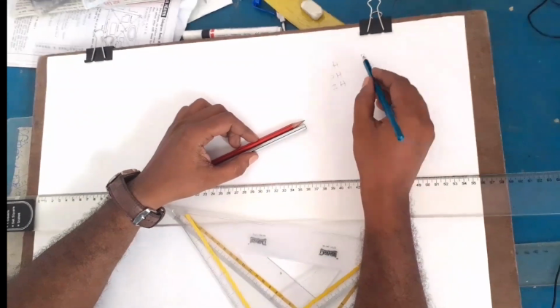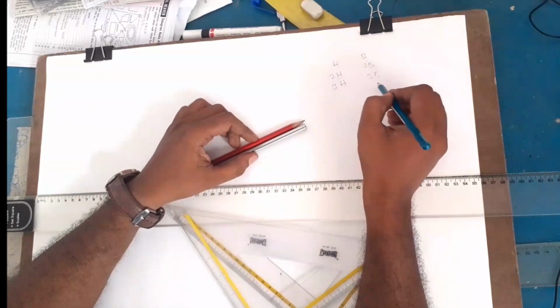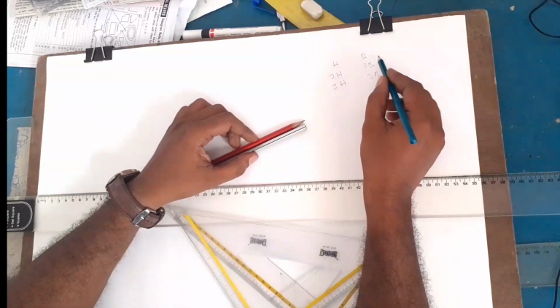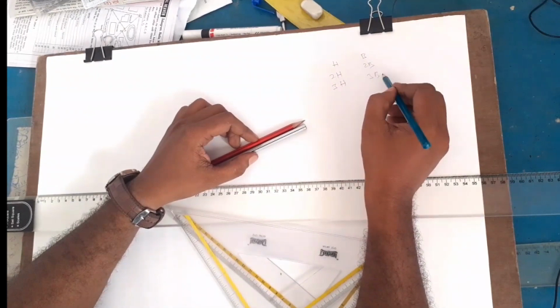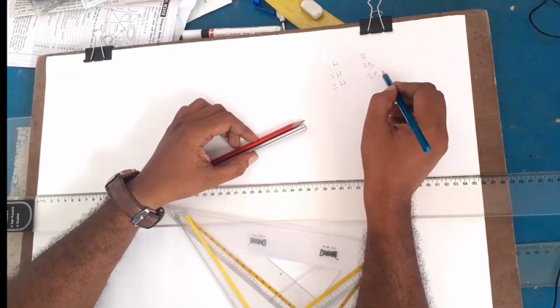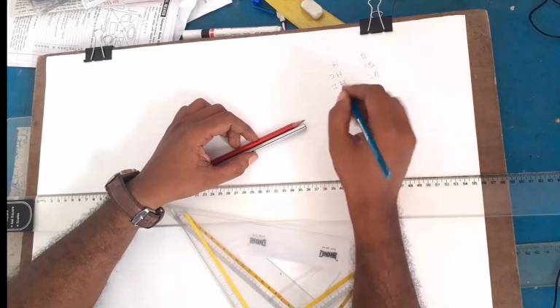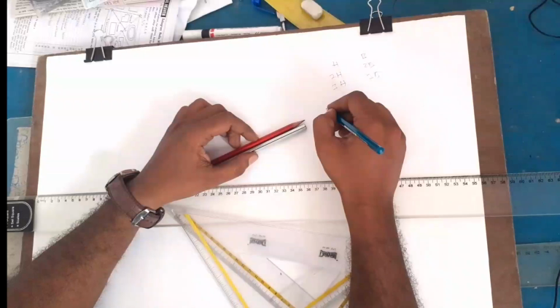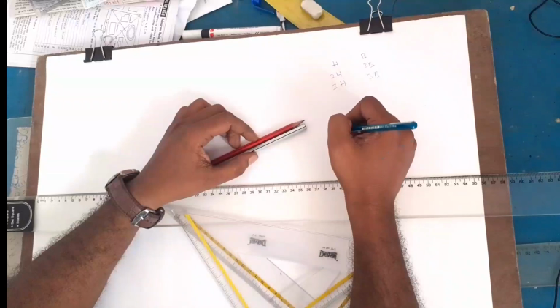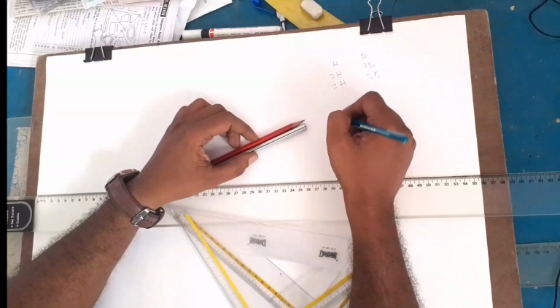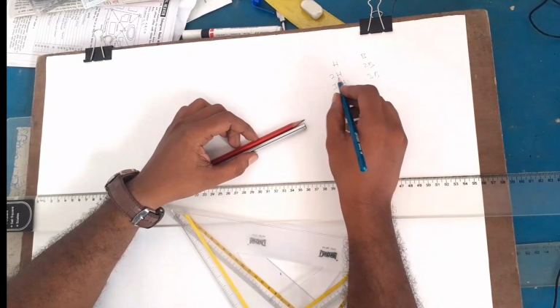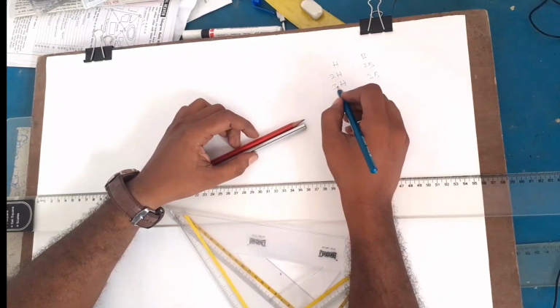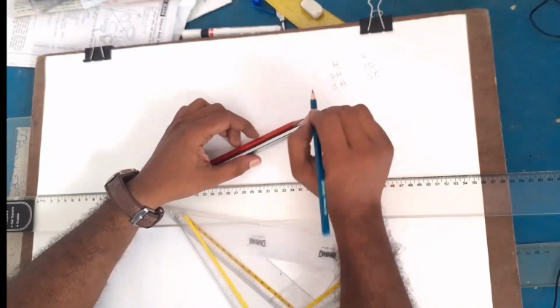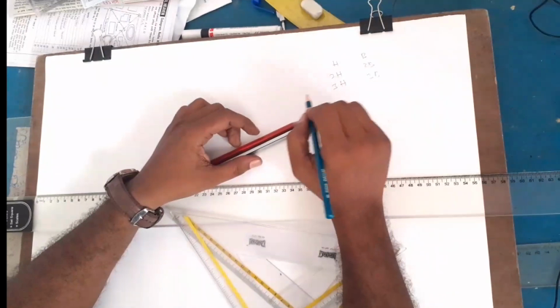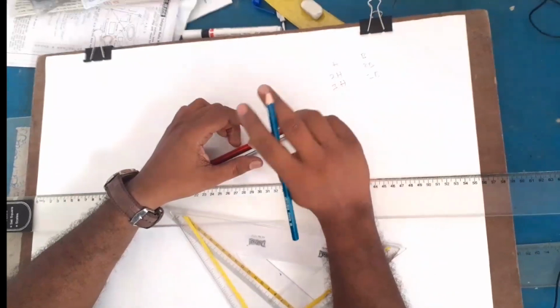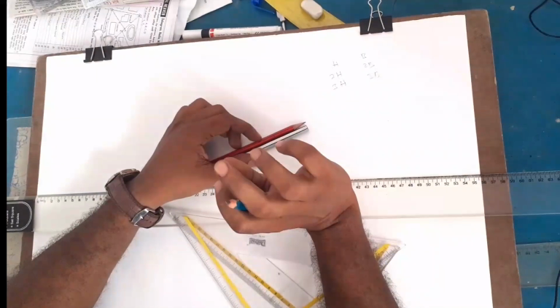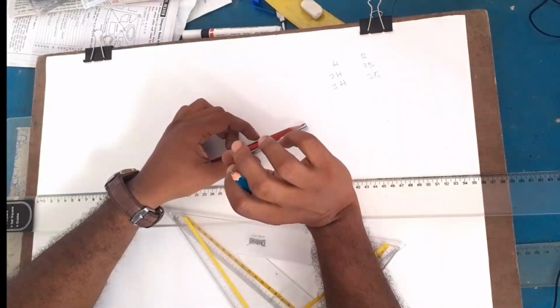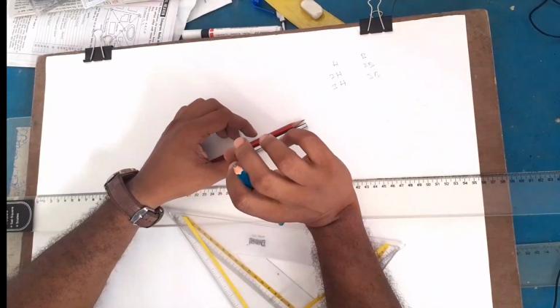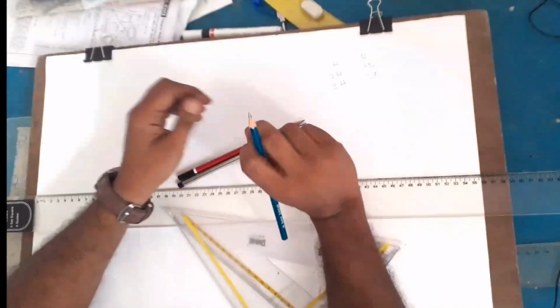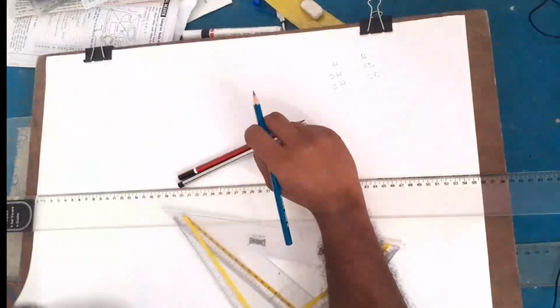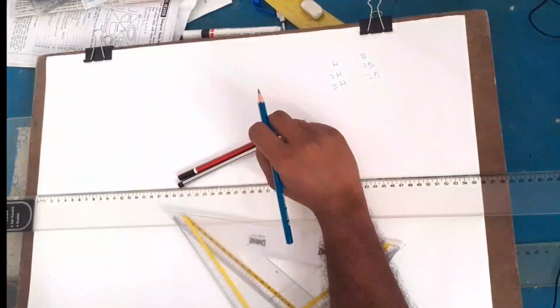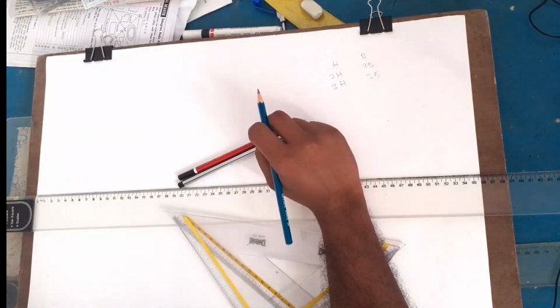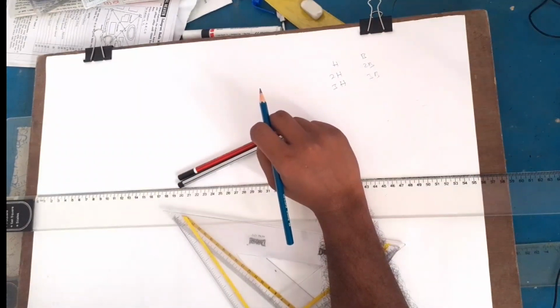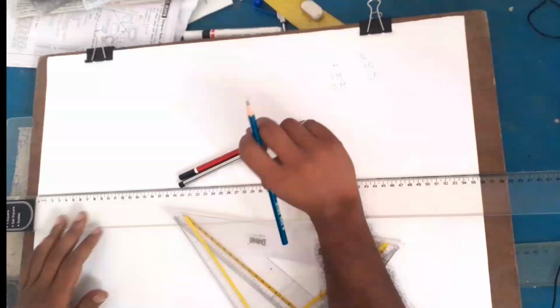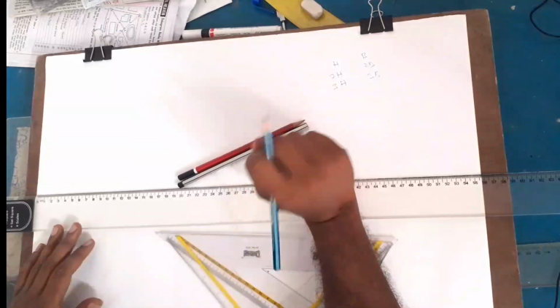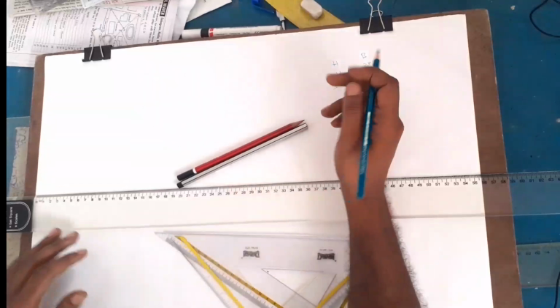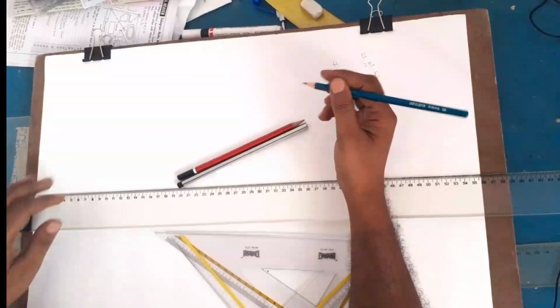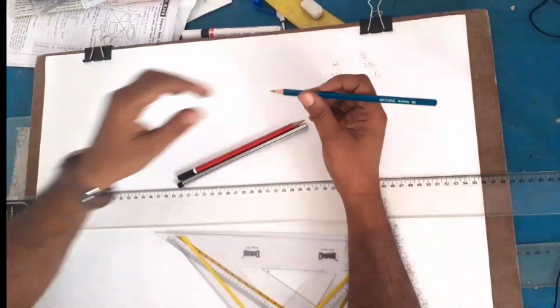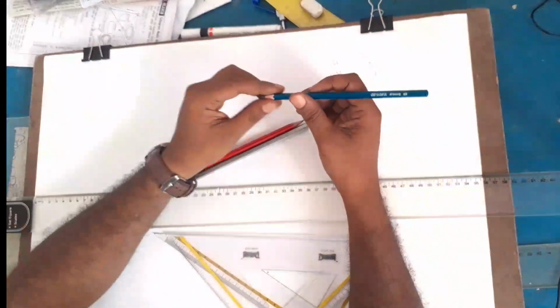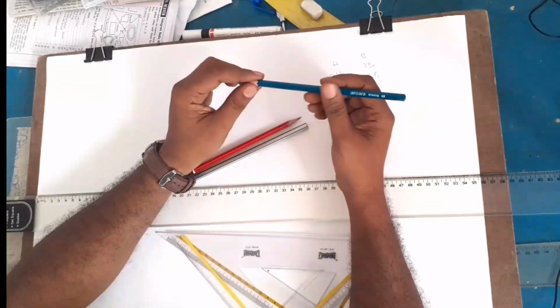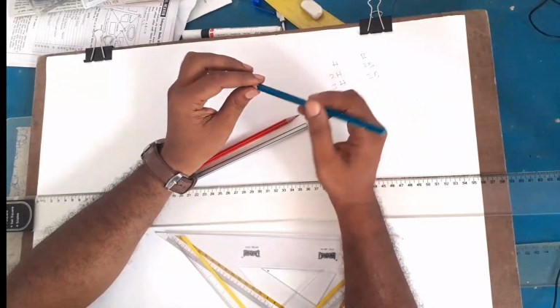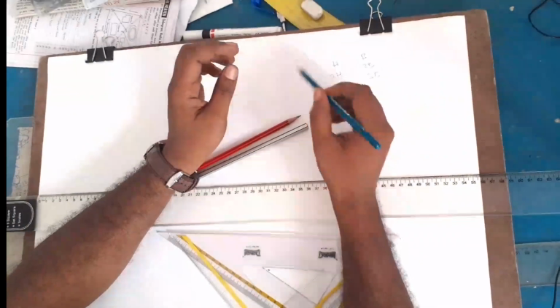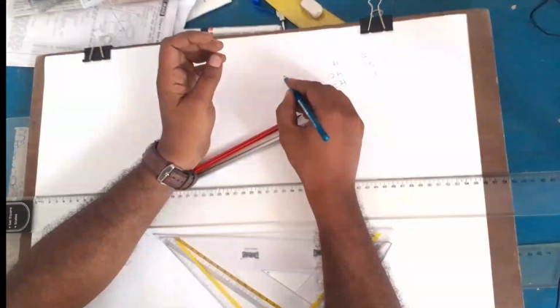B means black. H is hard. For engineering drawing you should use an HB pencil.